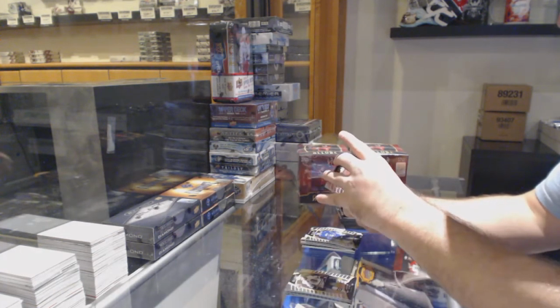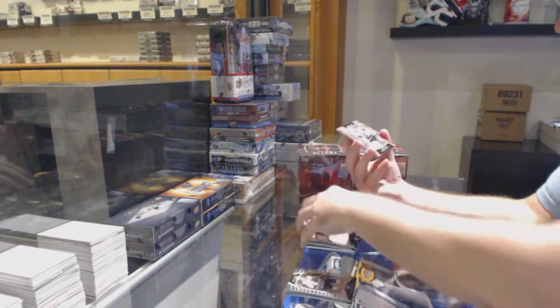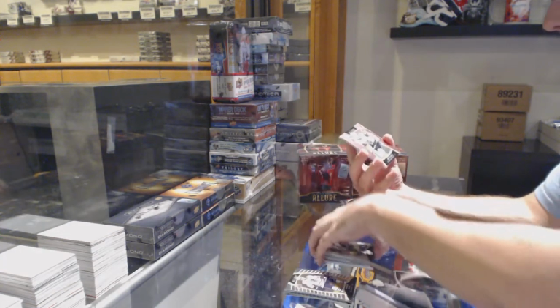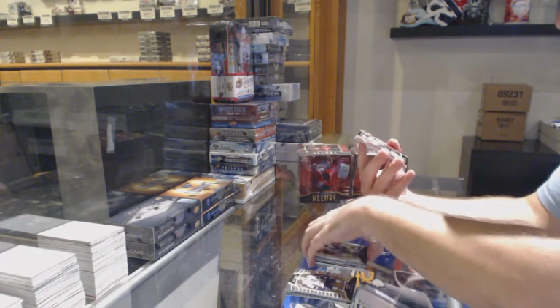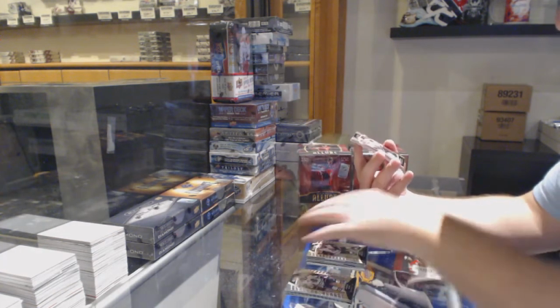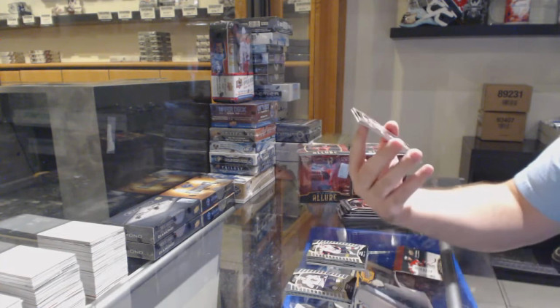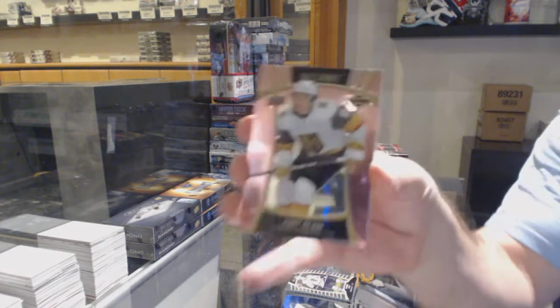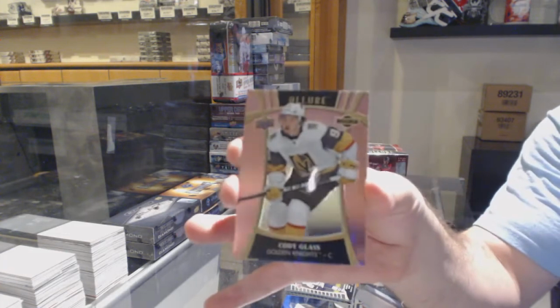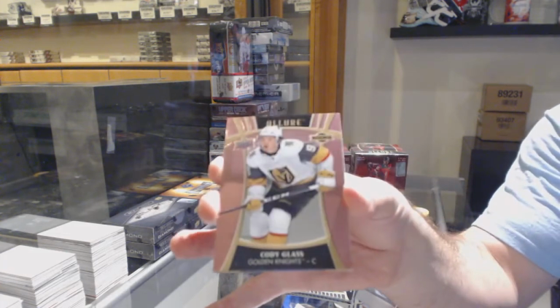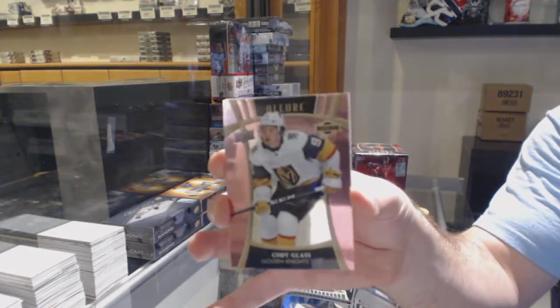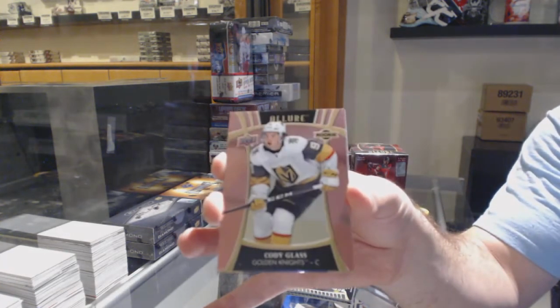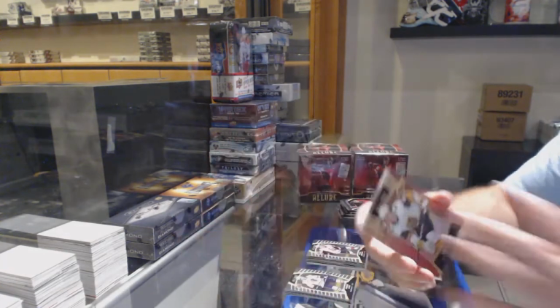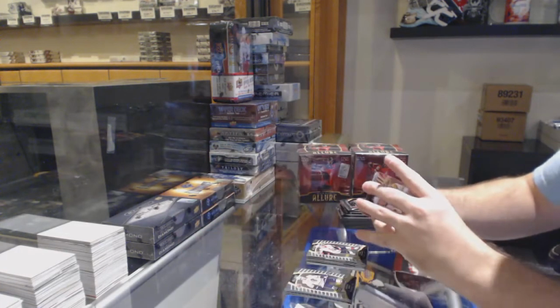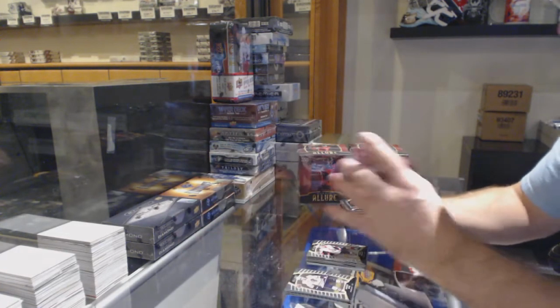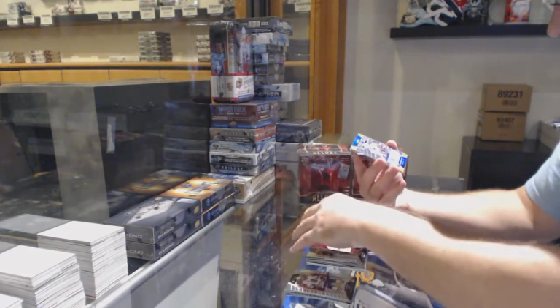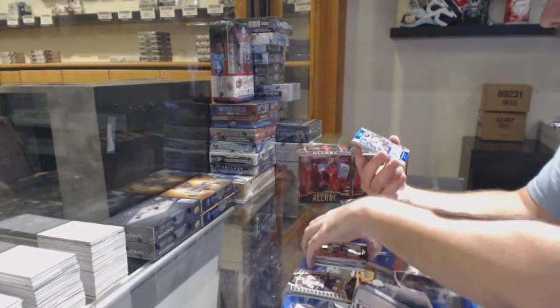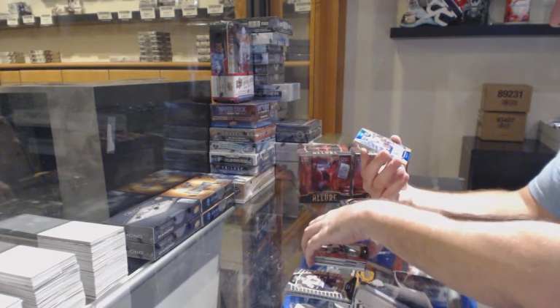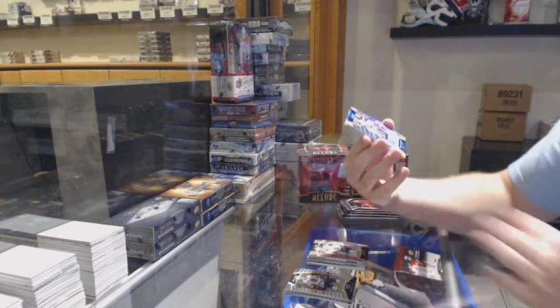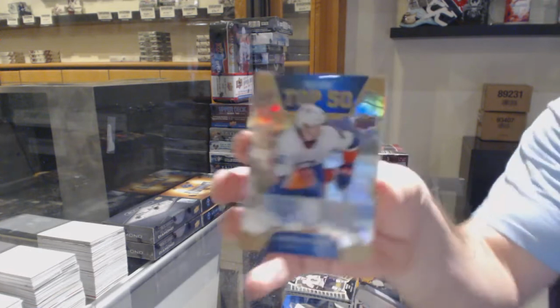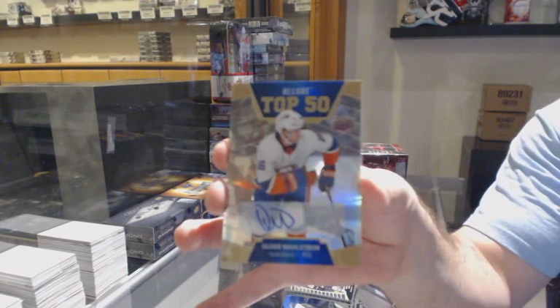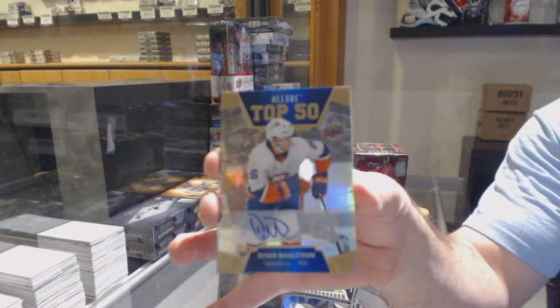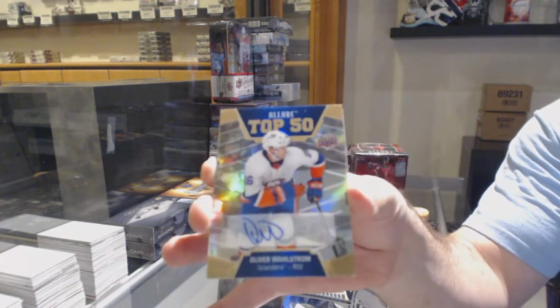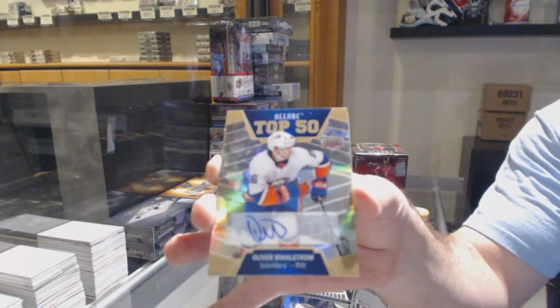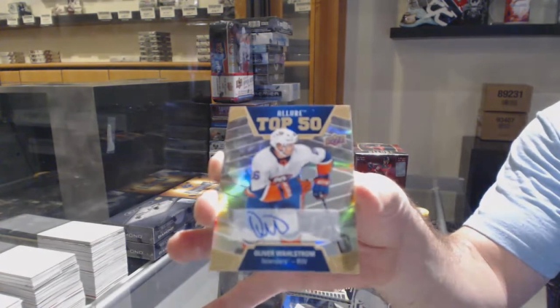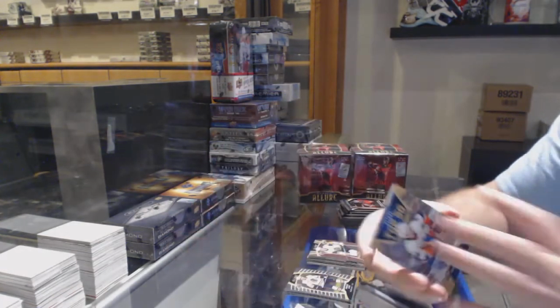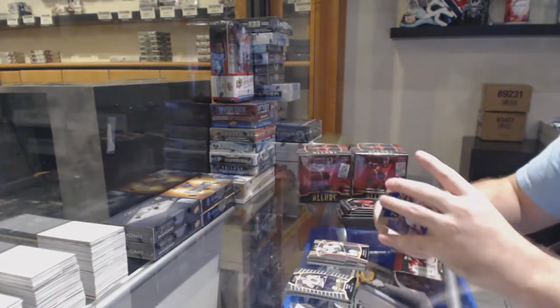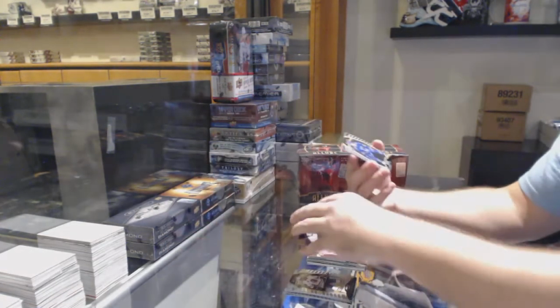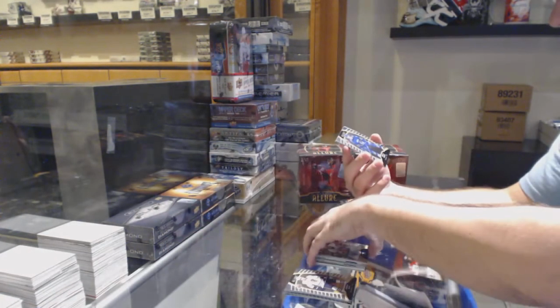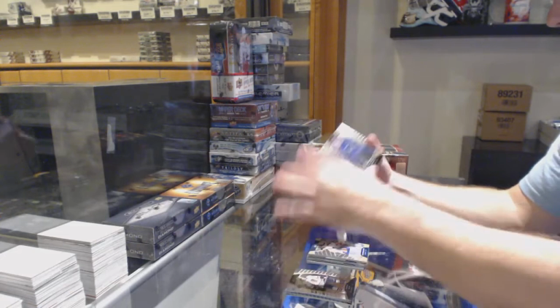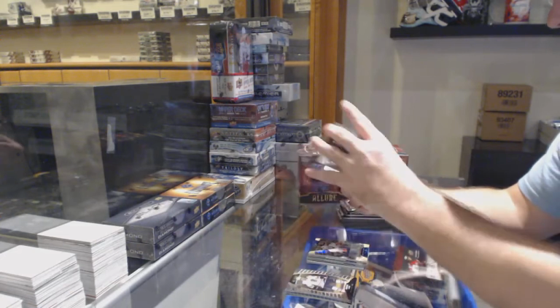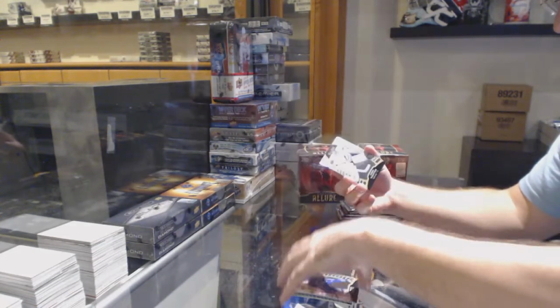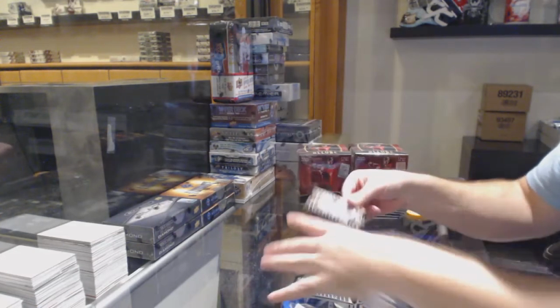Abramov rookie. Short print pink diamond rookie of Cody Glass. Top 50 rookie of Oliver Wallstrom. And LaBase.